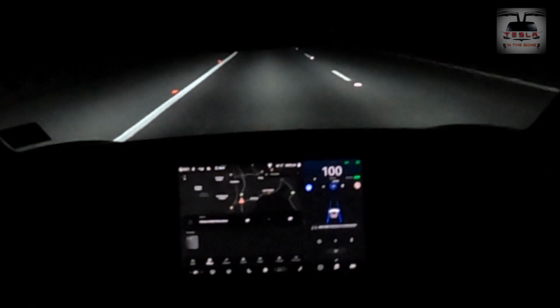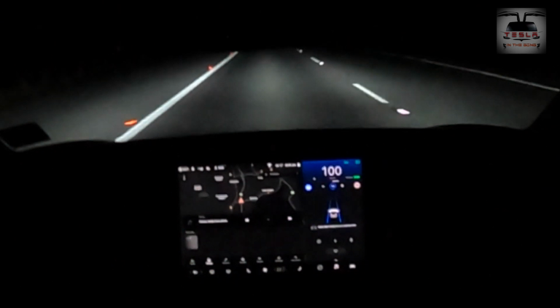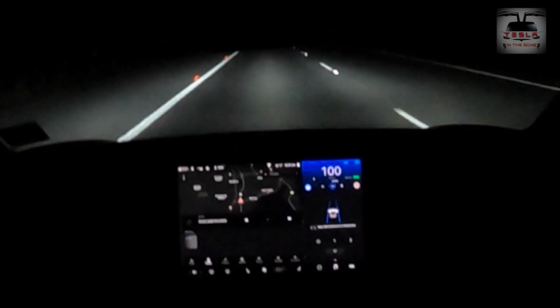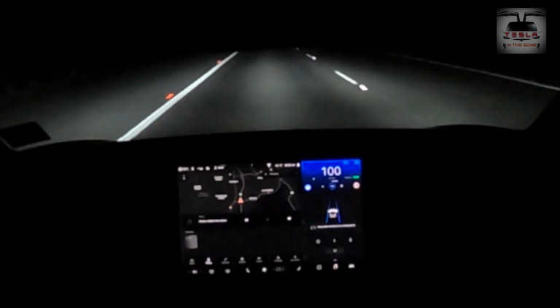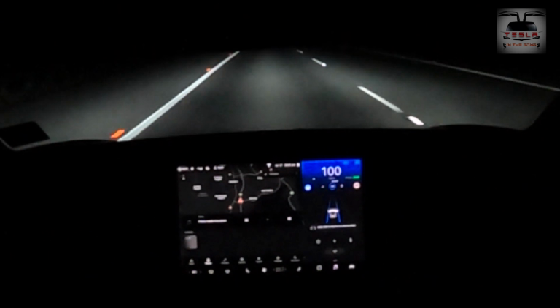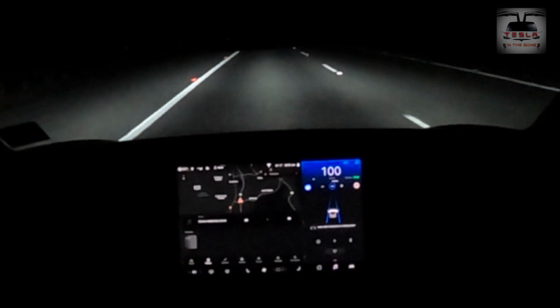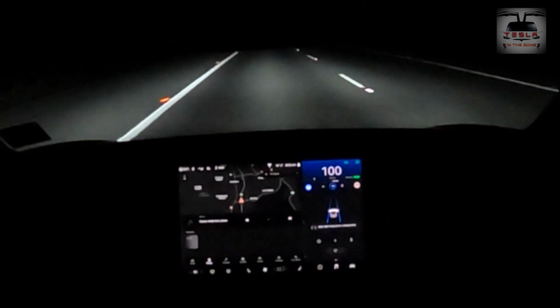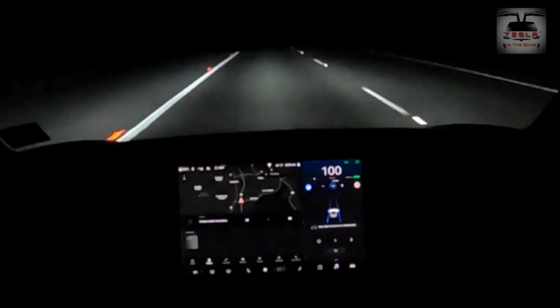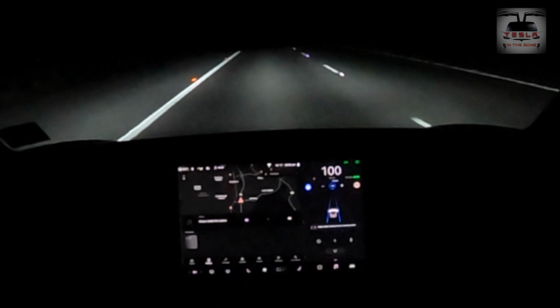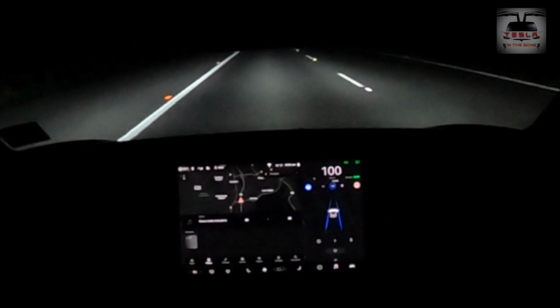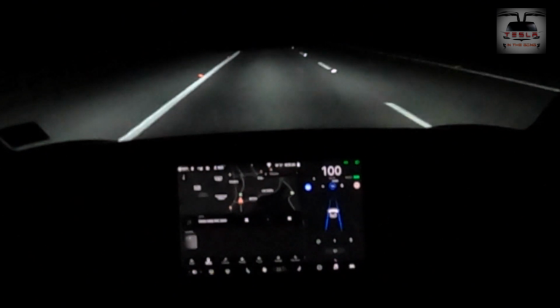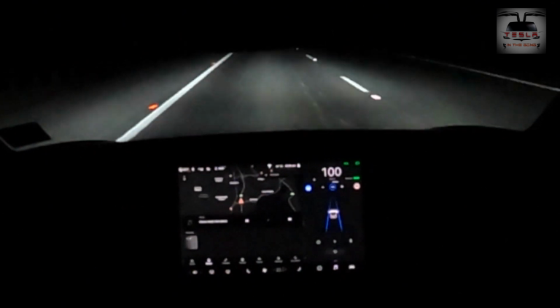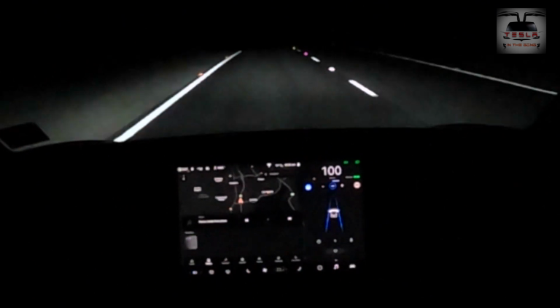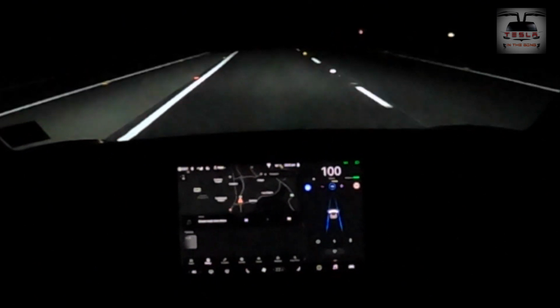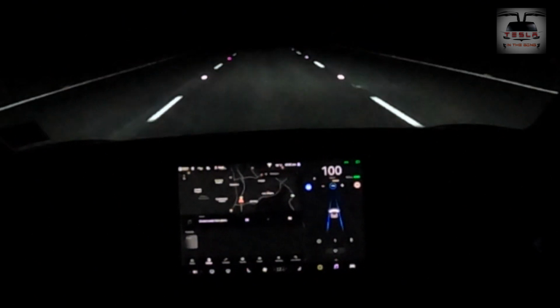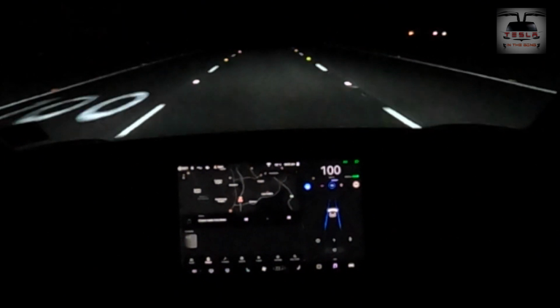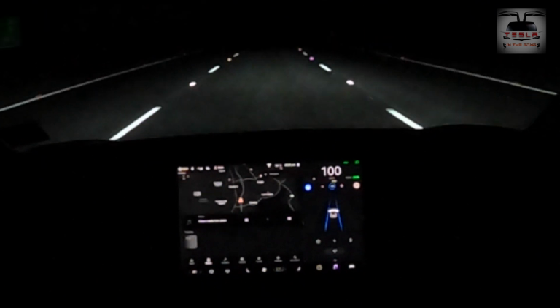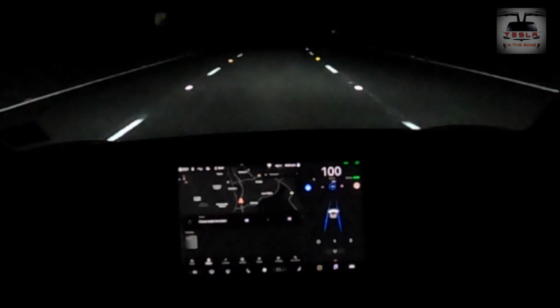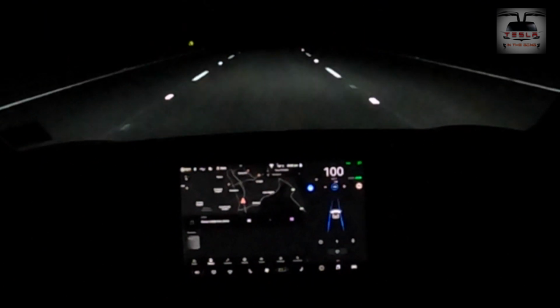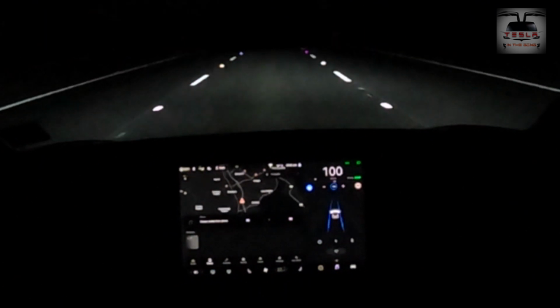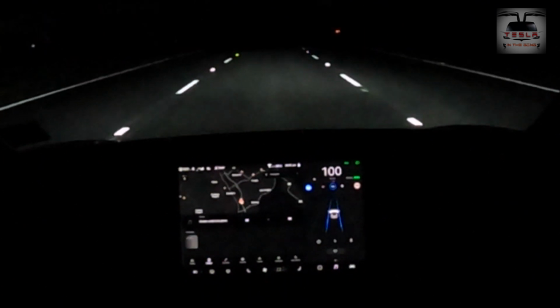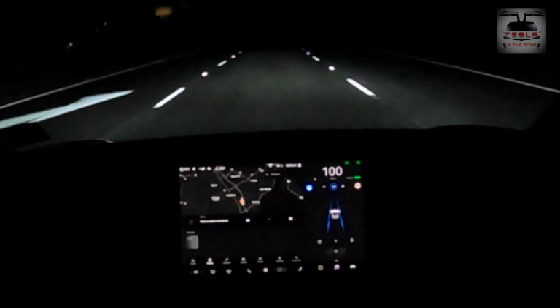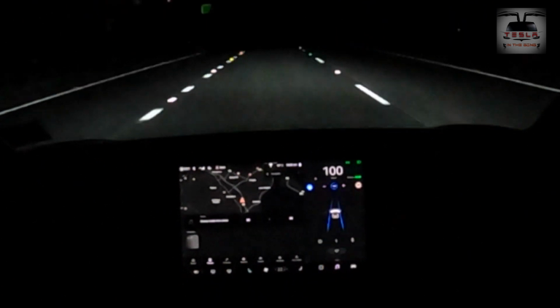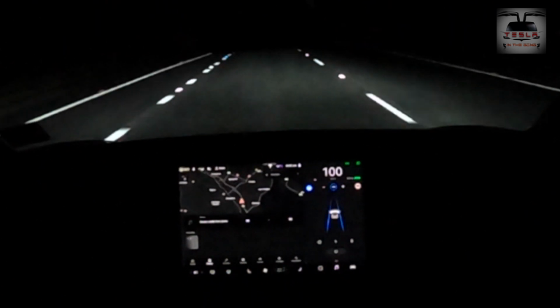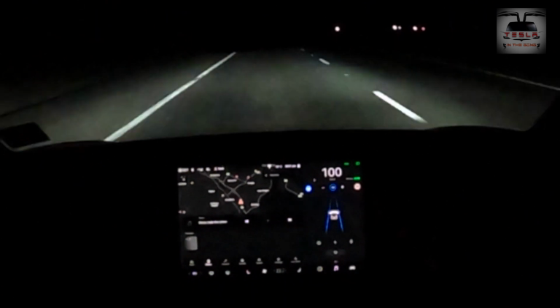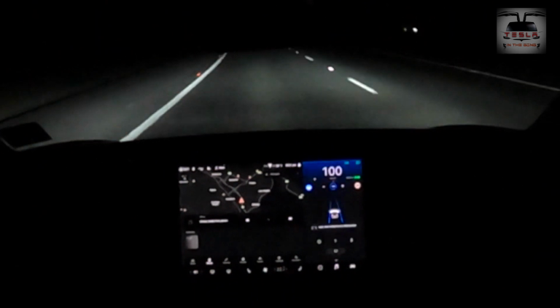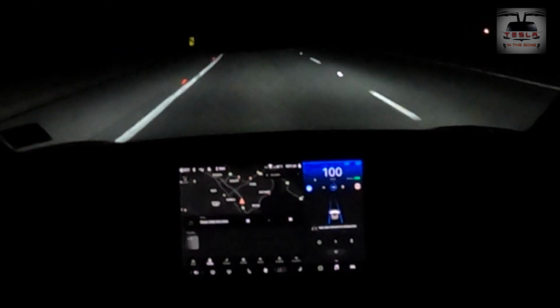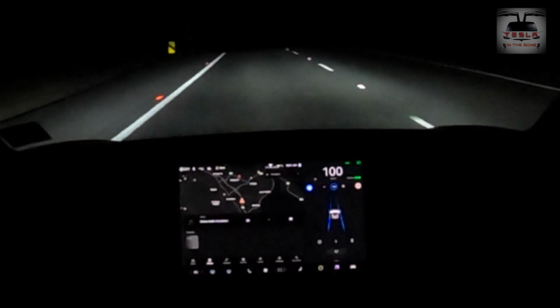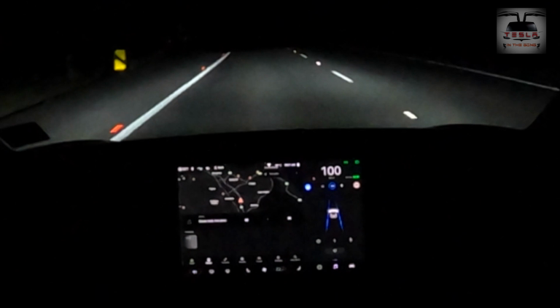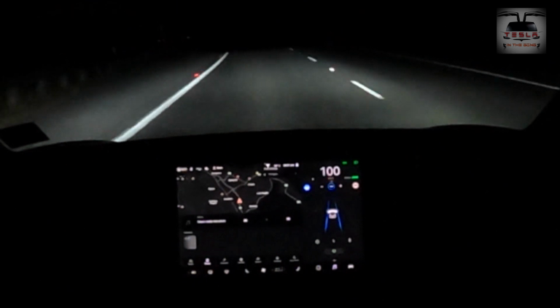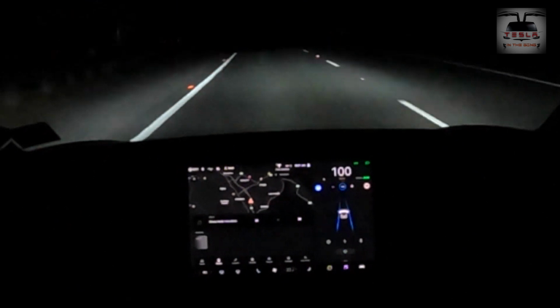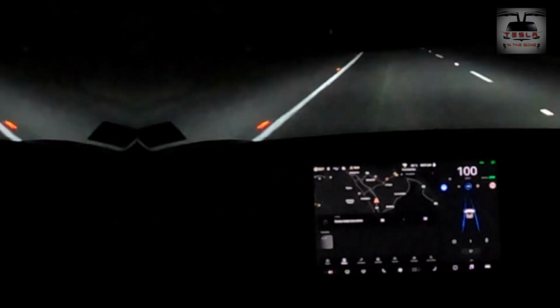I put the car on autopilot and that blue flashing light is the car telling me to keep a firm pressure on the steering wheel. This is not autonomous driving guys, so be careful.